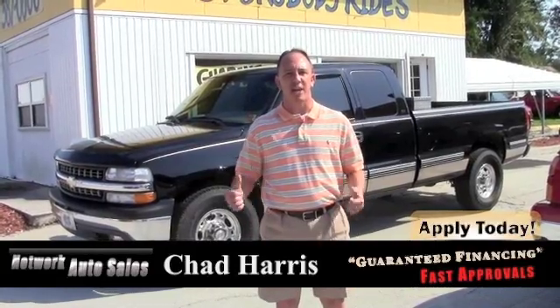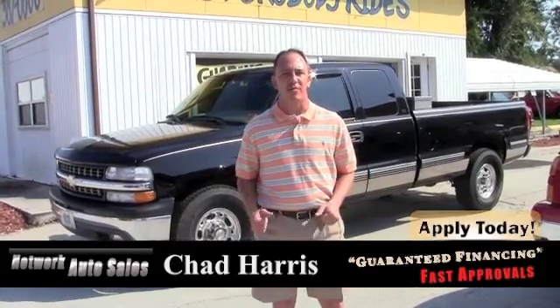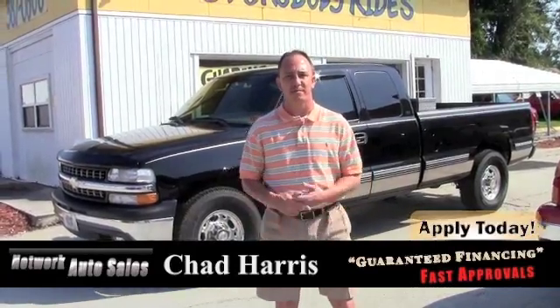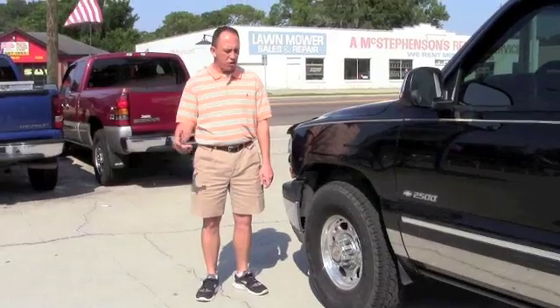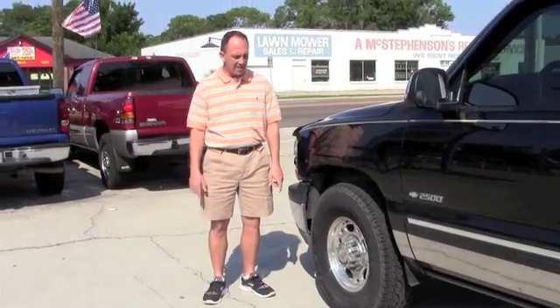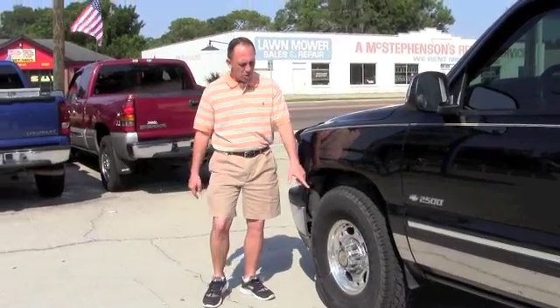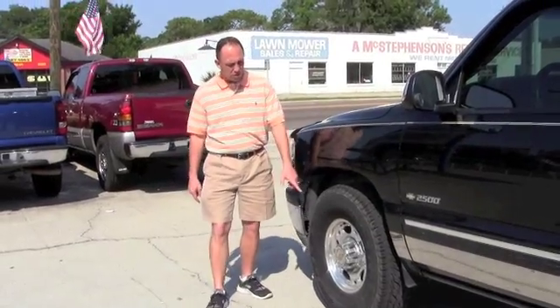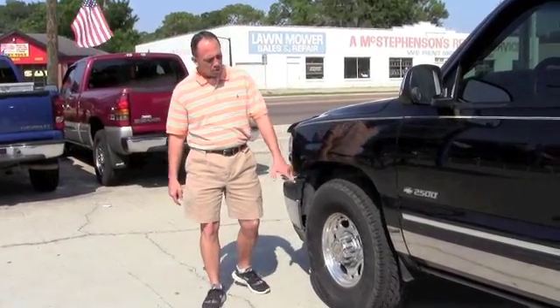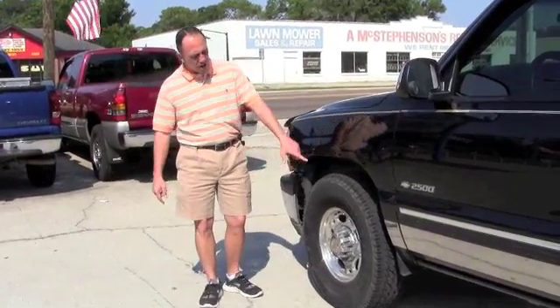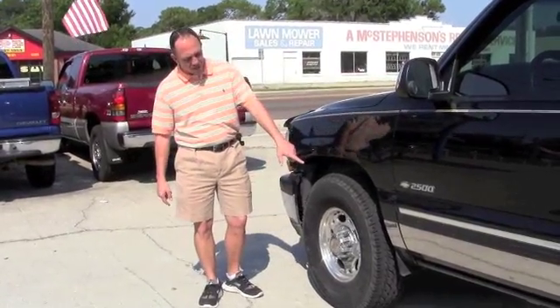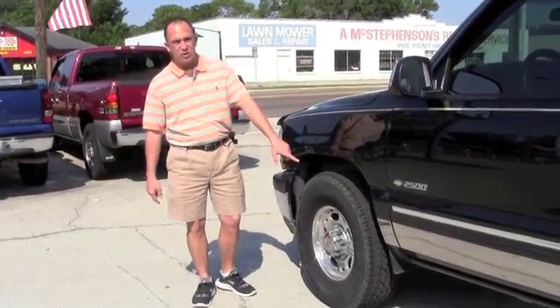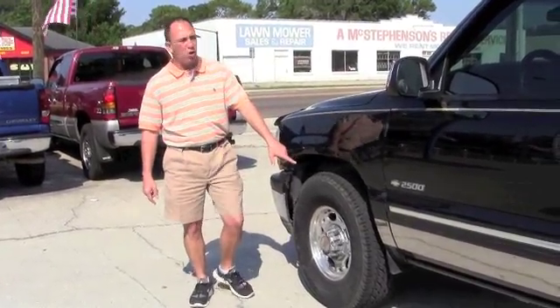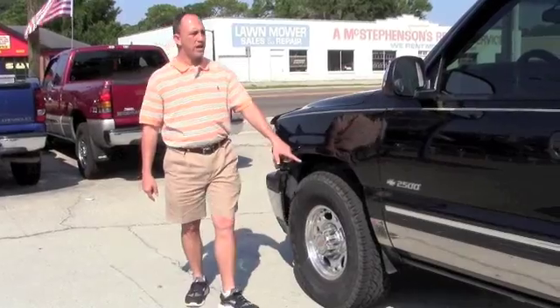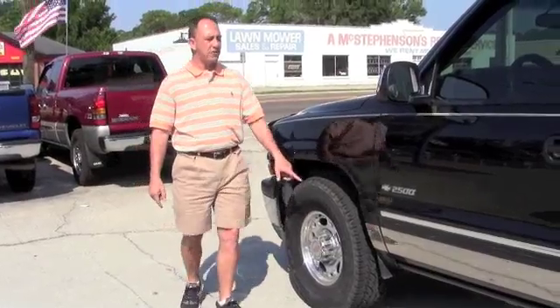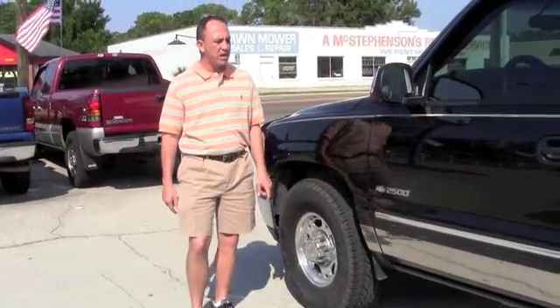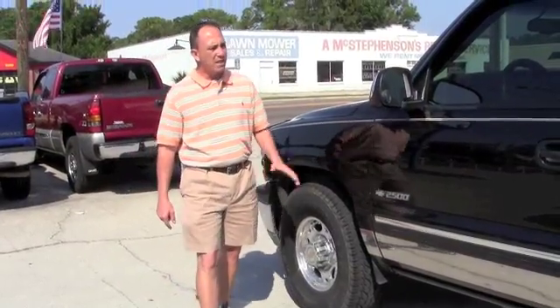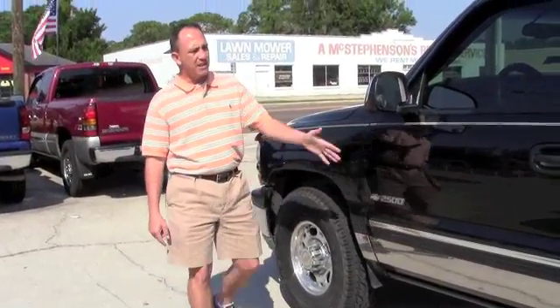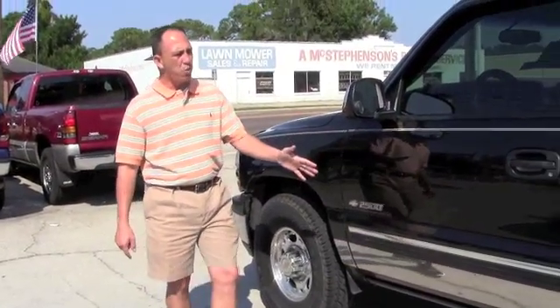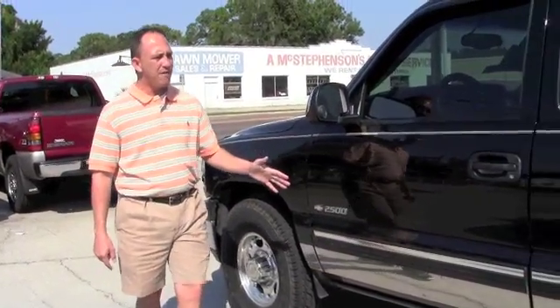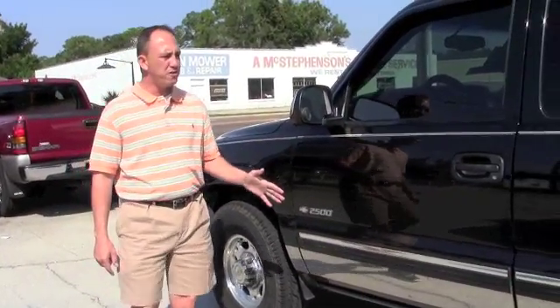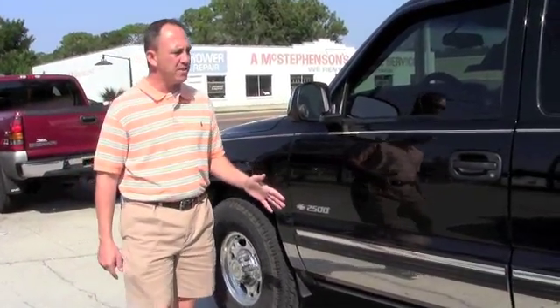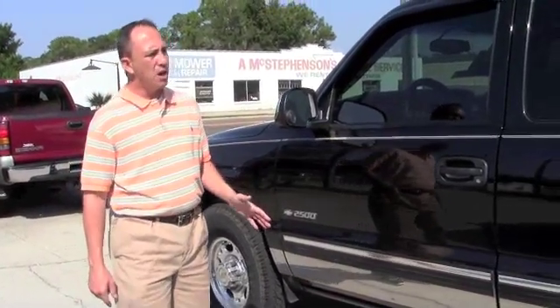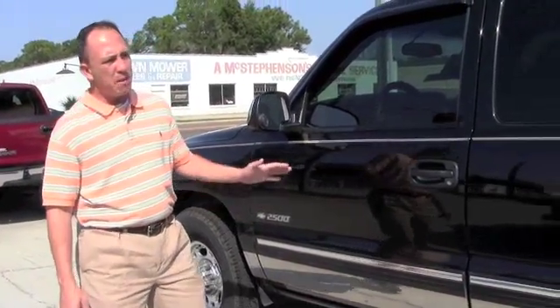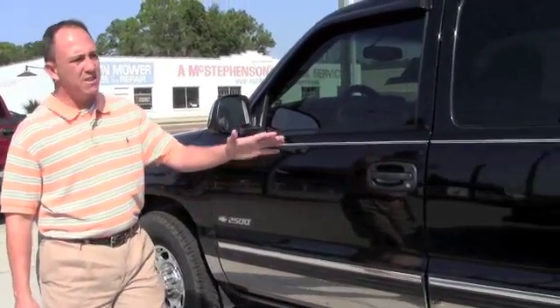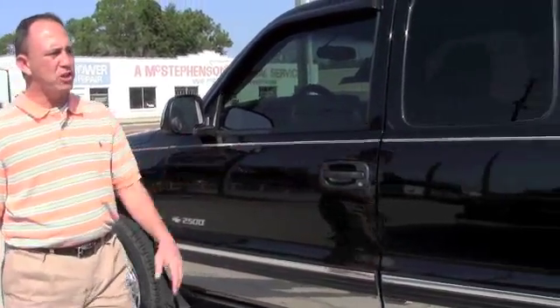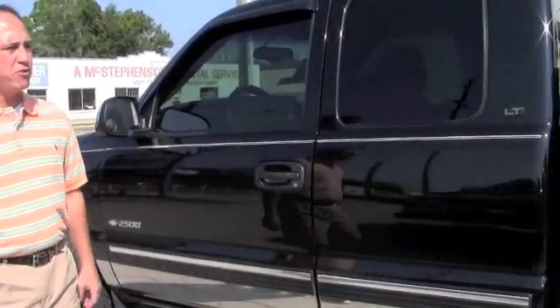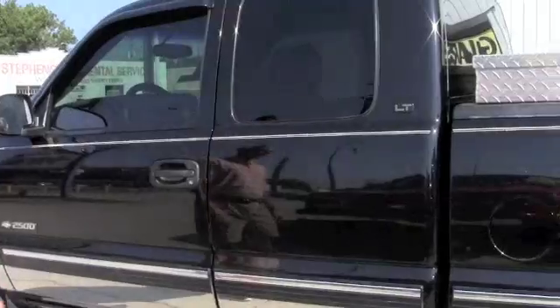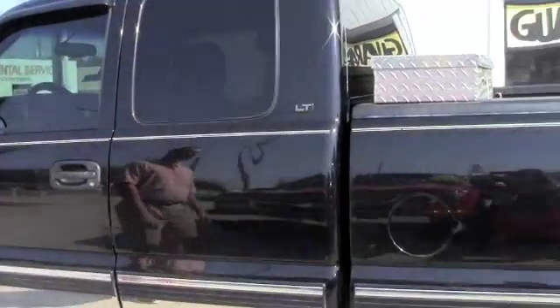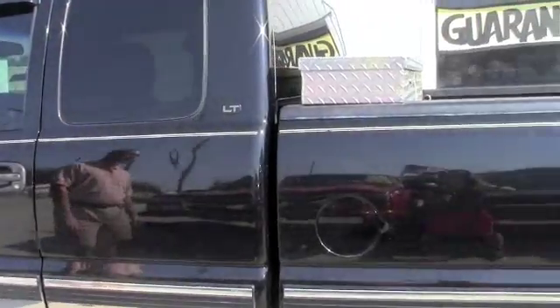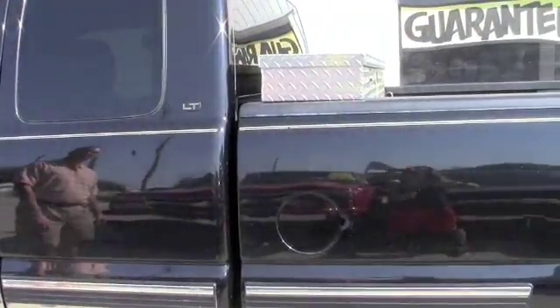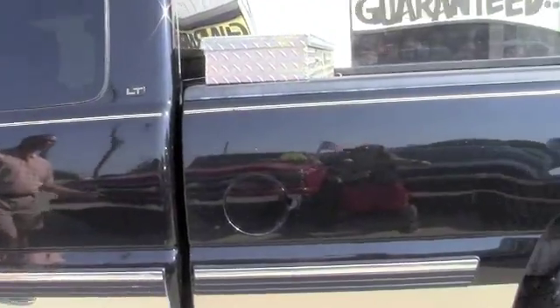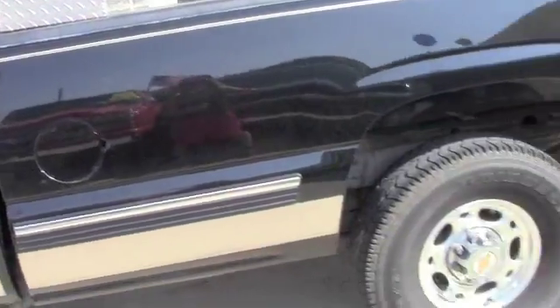Come check it out. This truck has the alloy wheels with a brand new set of Bridgestone all-terrain tires on it. Like I said, it's the 2500 series. The body's in great shape — there's no dents, there's no dings. Come check it out.